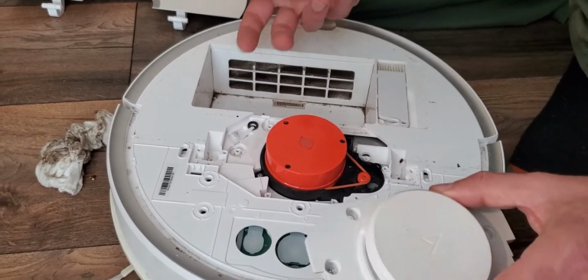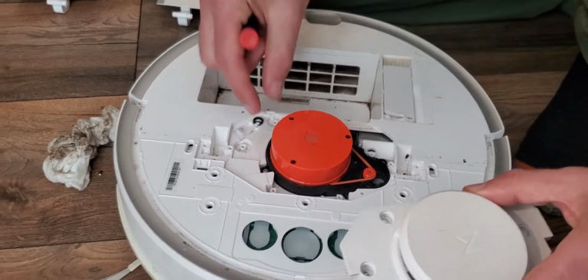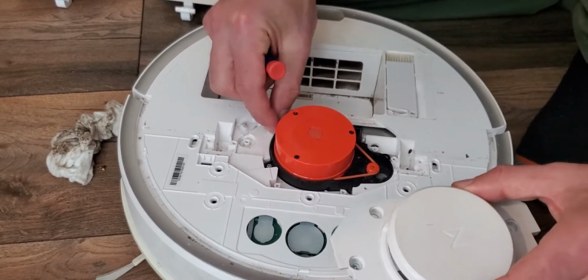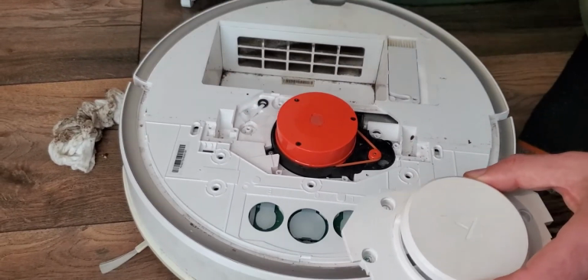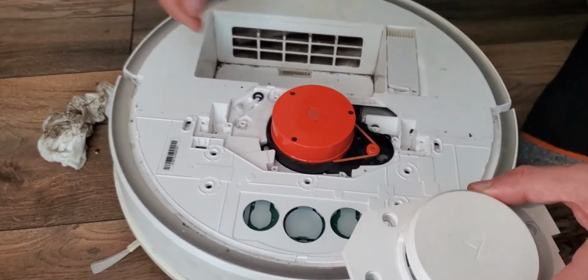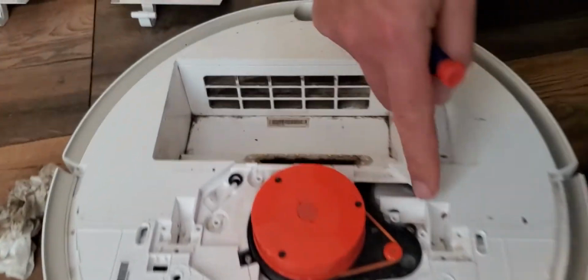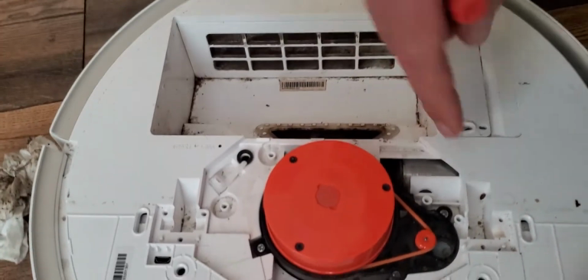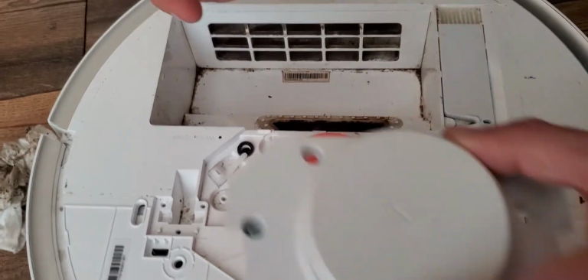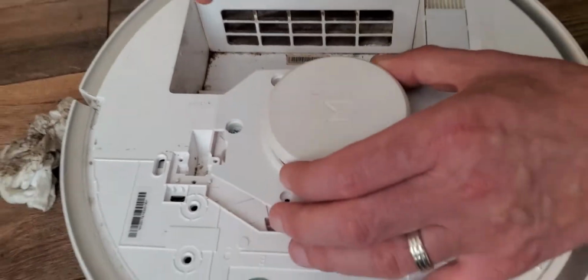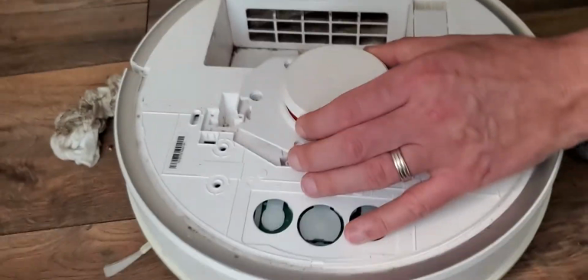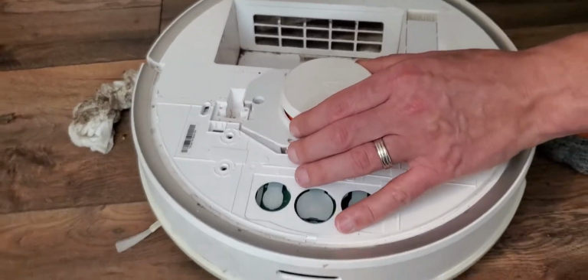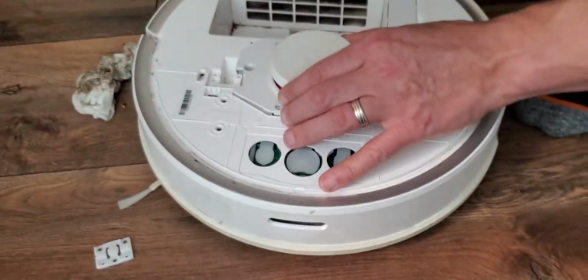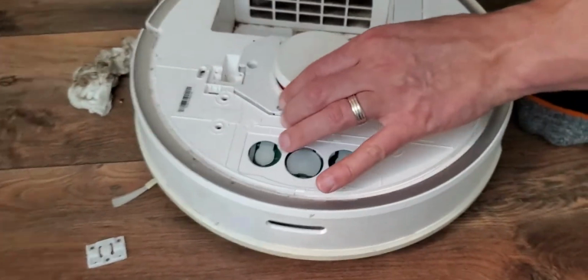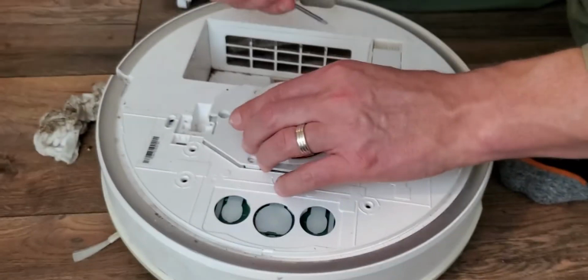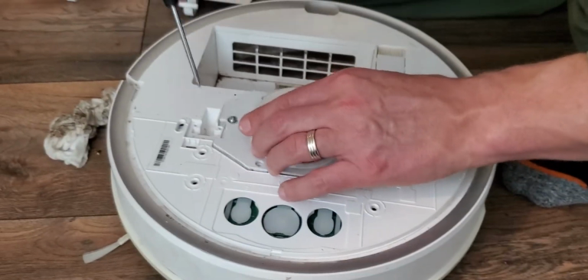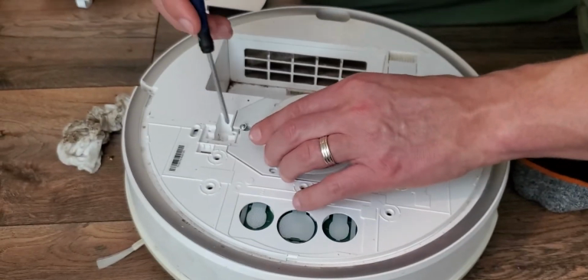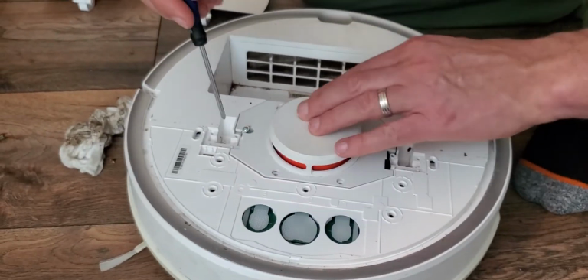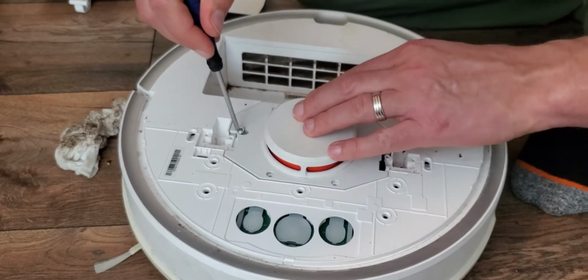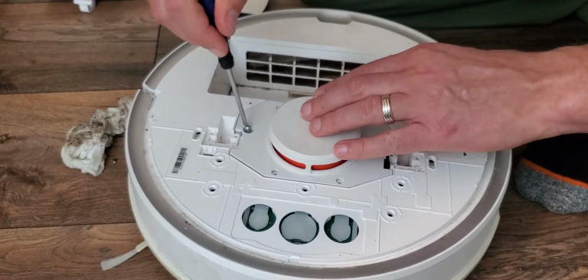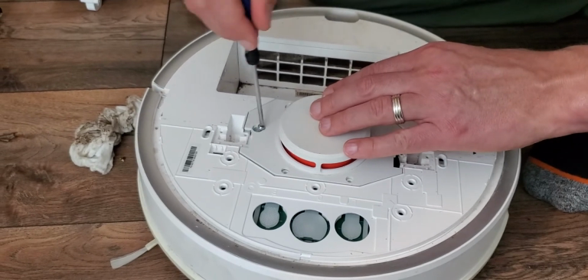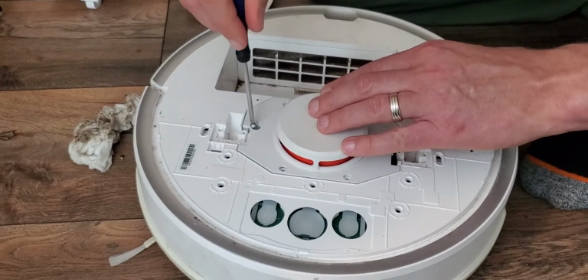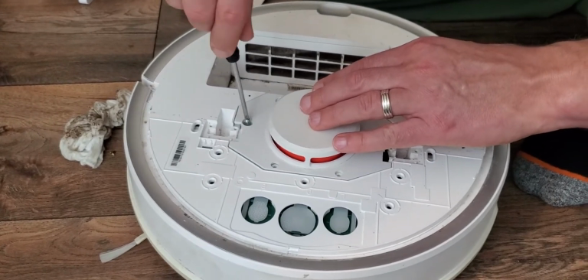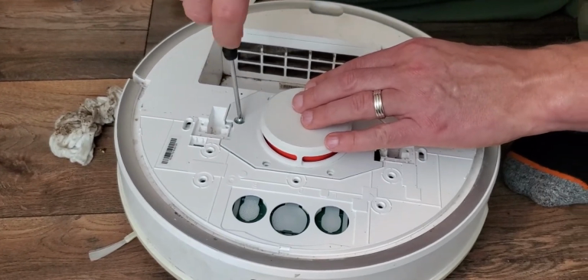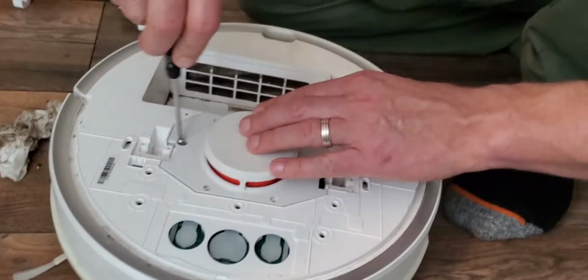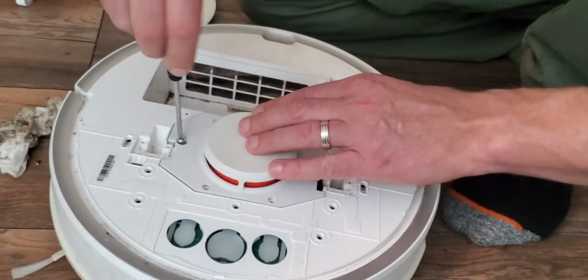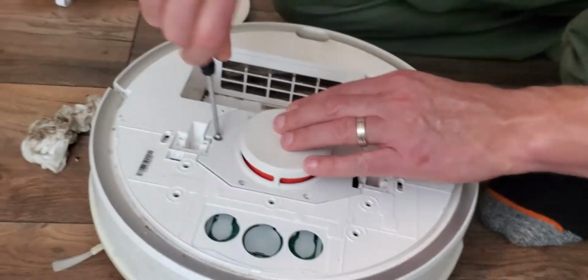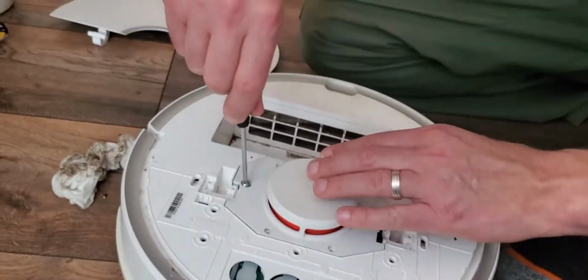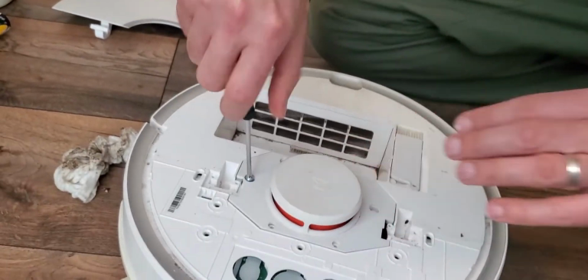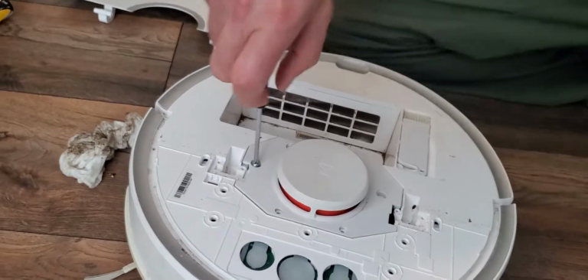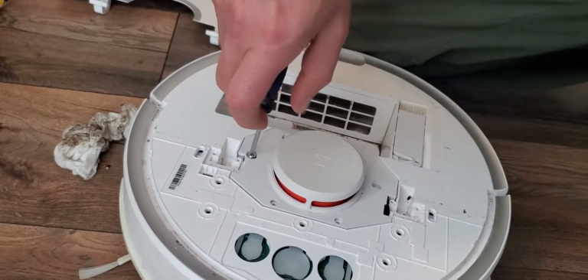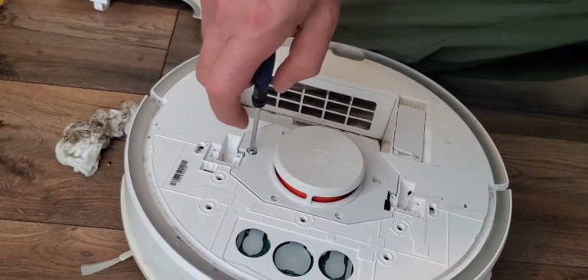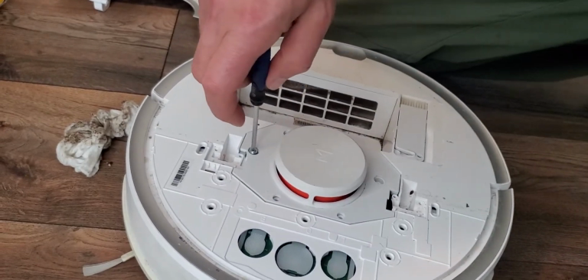I just cleaned out some of the dirt that was in there — I thought maybe it was getting in the way. Then I'll just drop this back on there like that and screw these back in. We'll put it on pause.